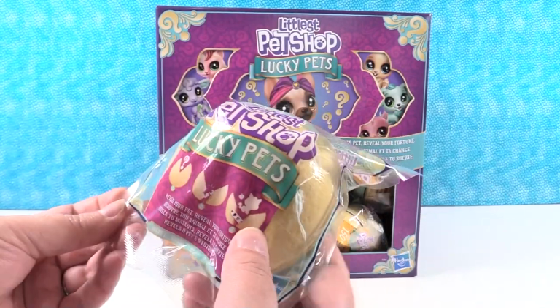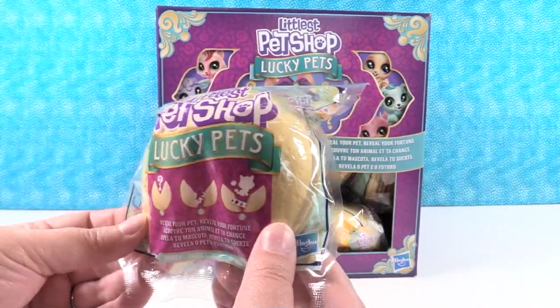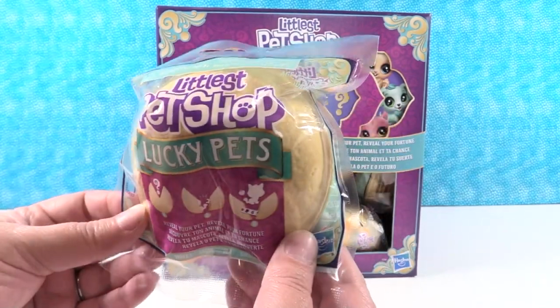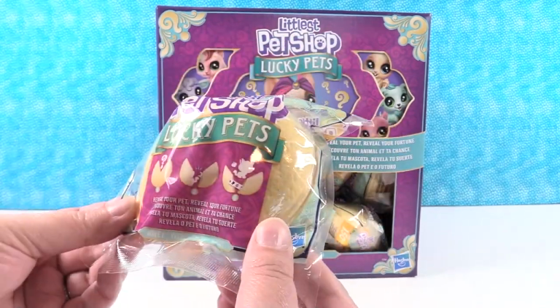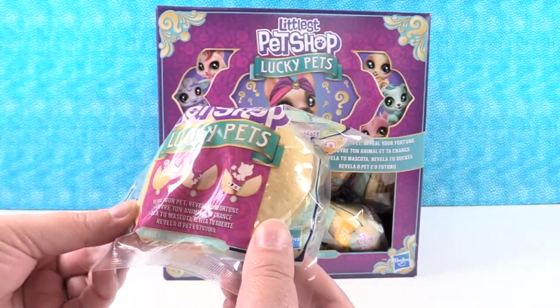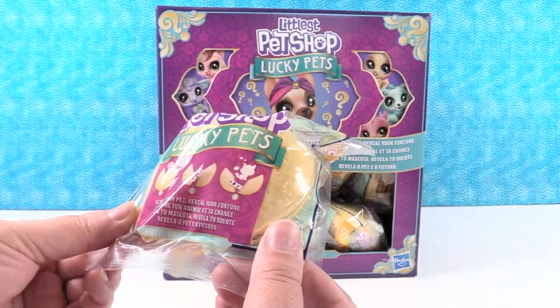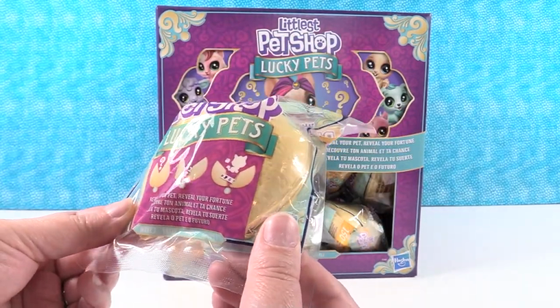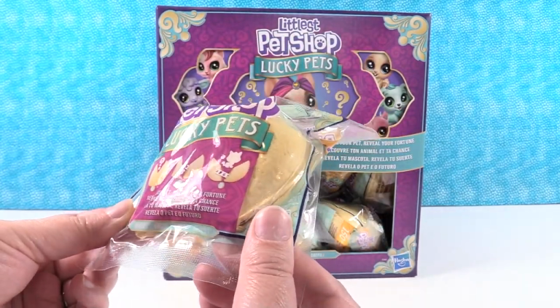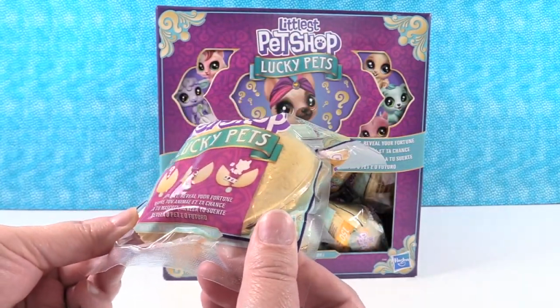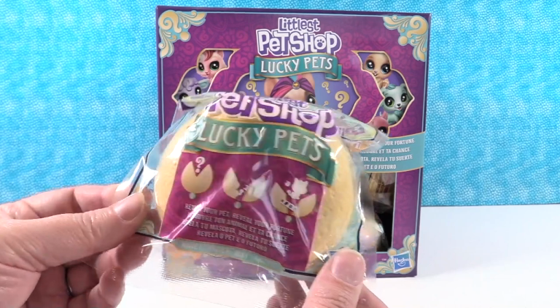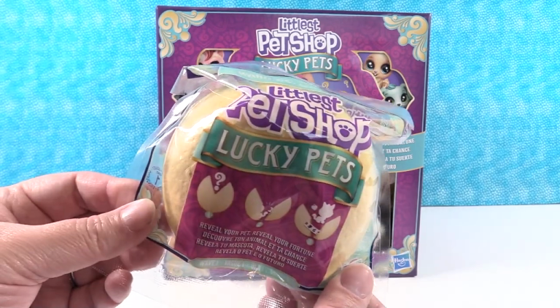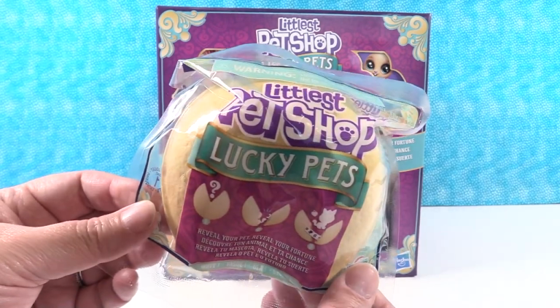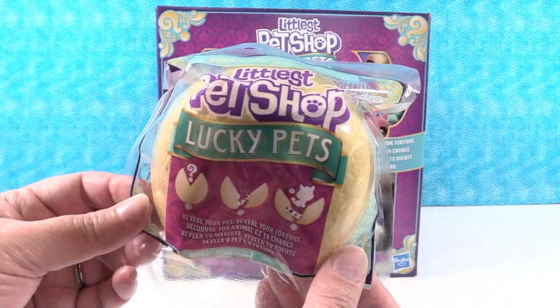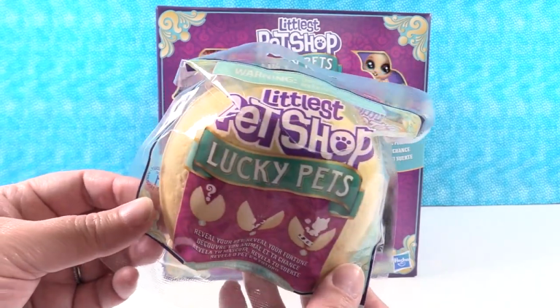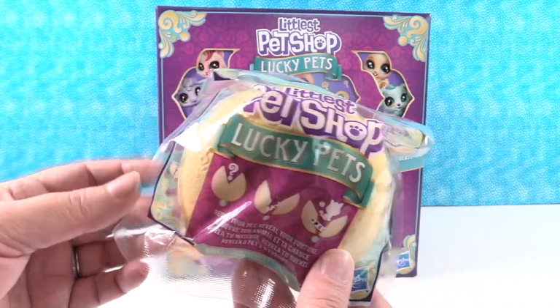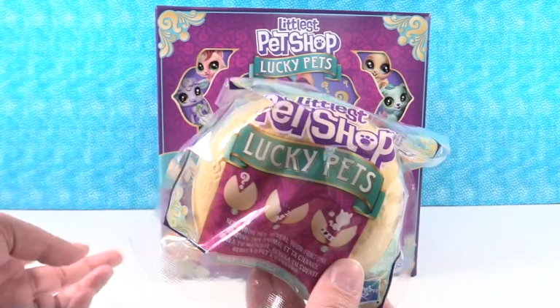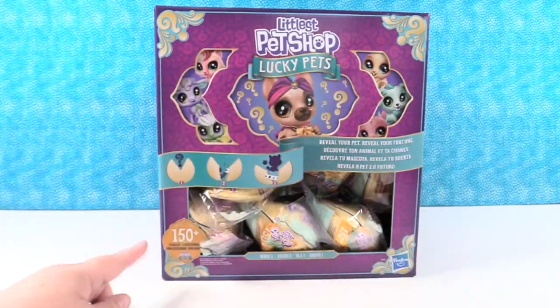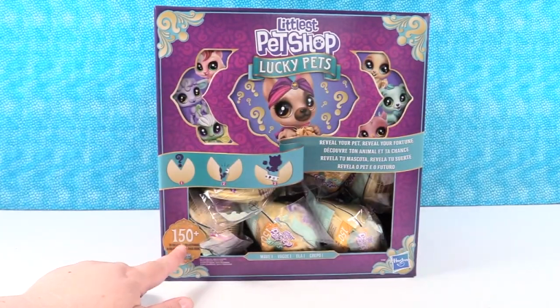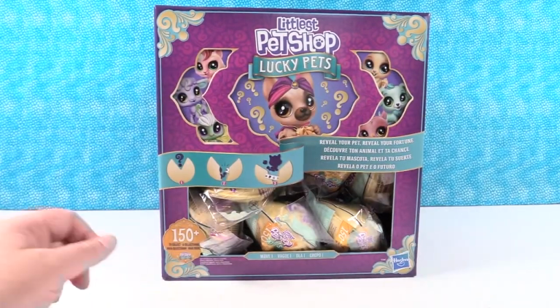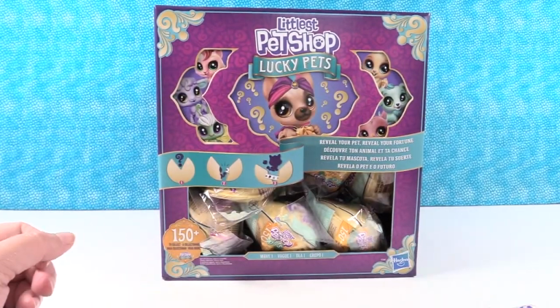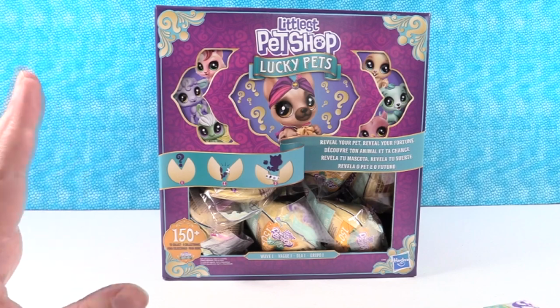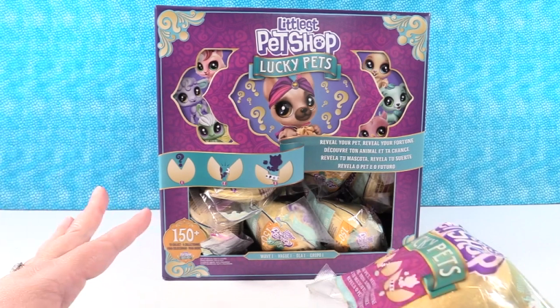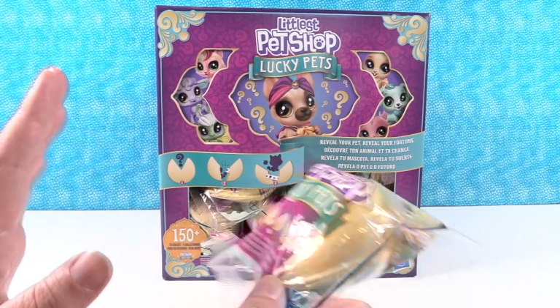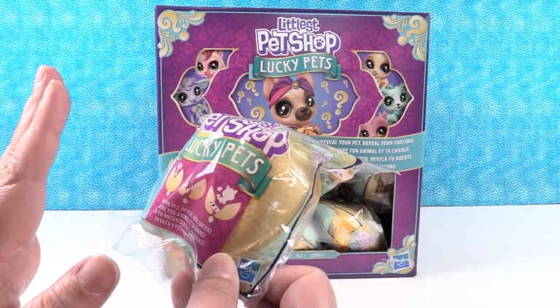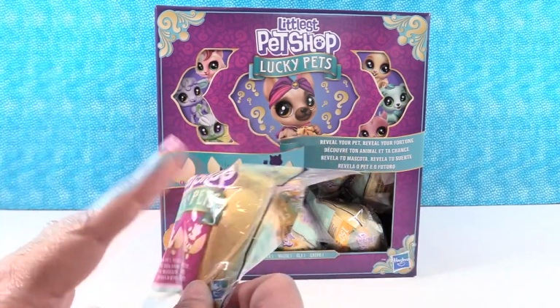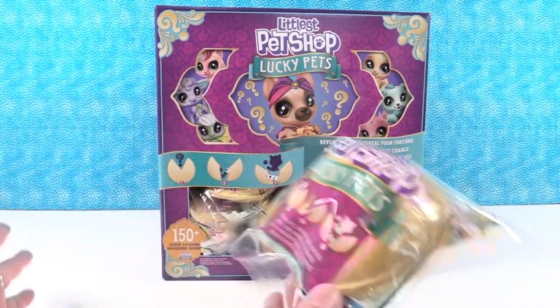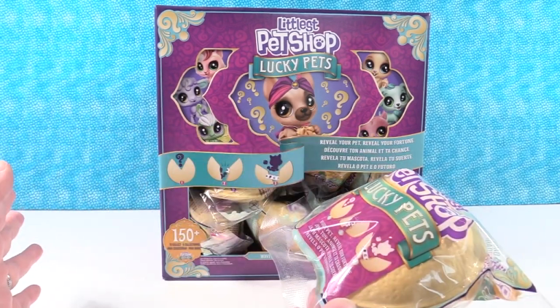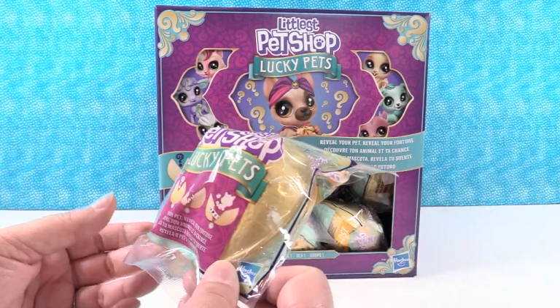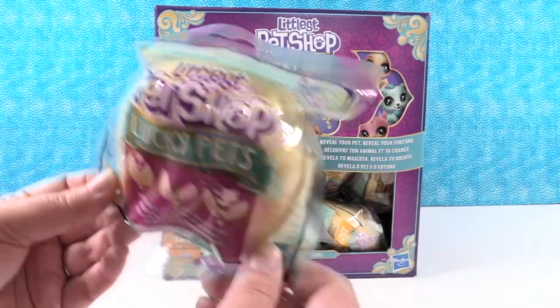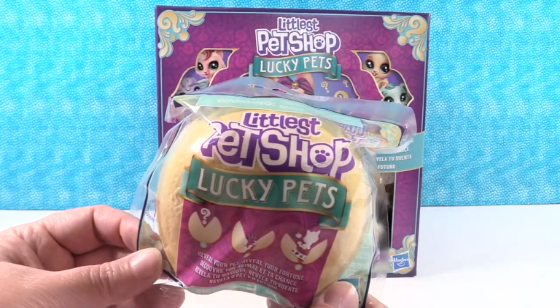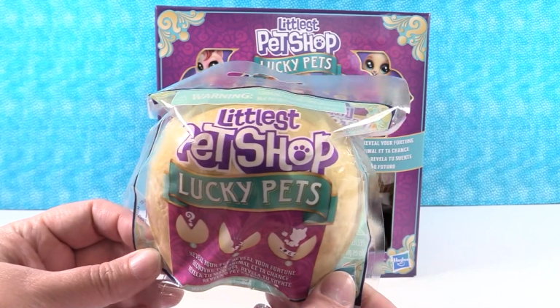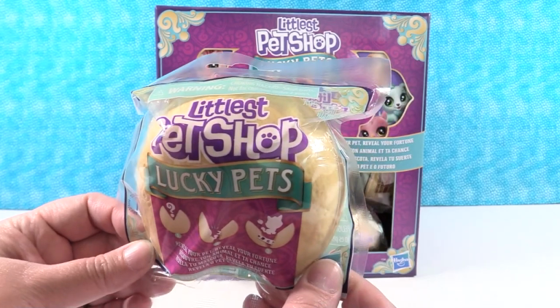So inside each one, I'm assuming we're going to have a pet. This is wave one of the Littlest Pet Shop Lucky Pets. And the box says 150 plus to collect. We don't know yet if that's just this series or if that's all series, so we're hoping there's going to be a checklist inside.